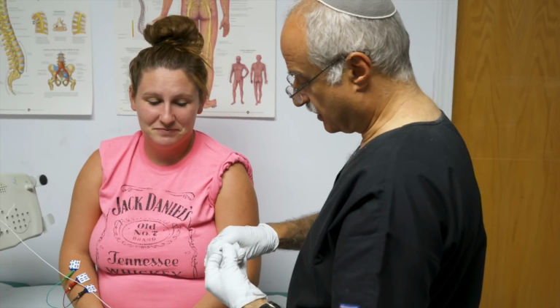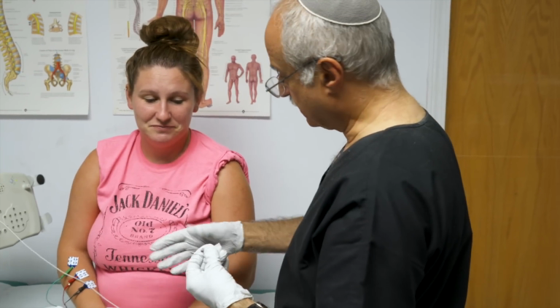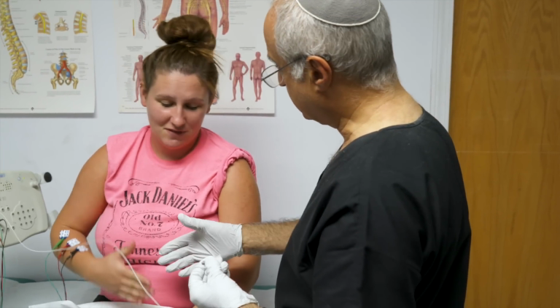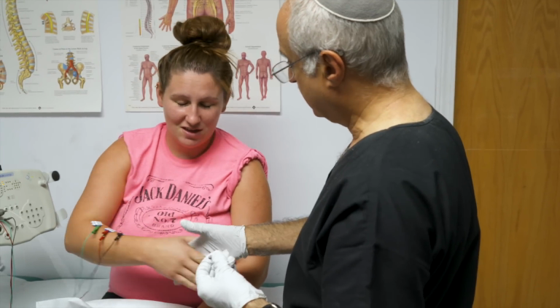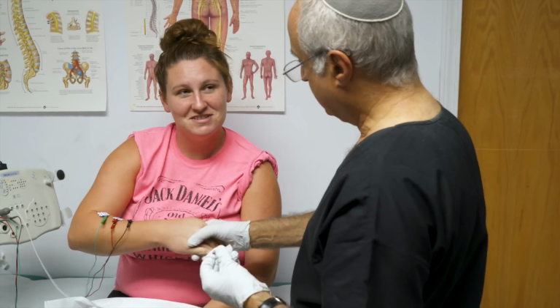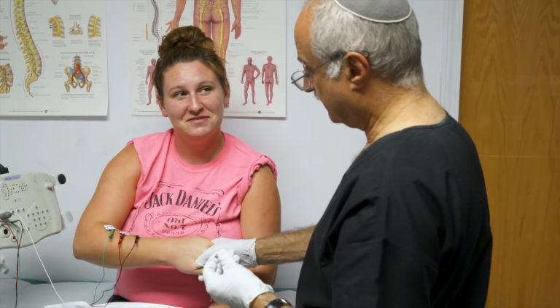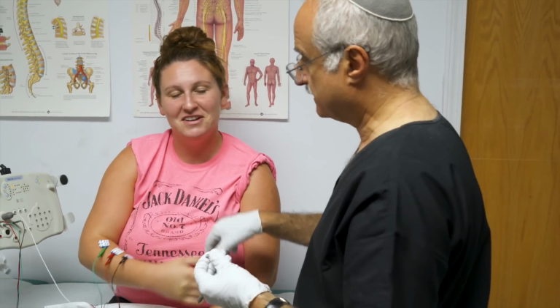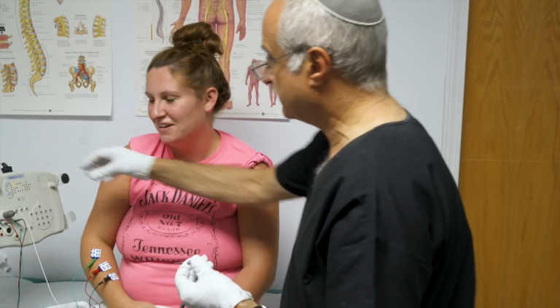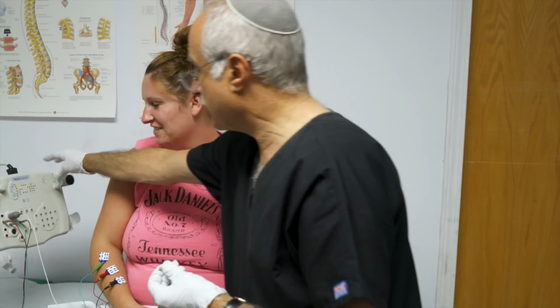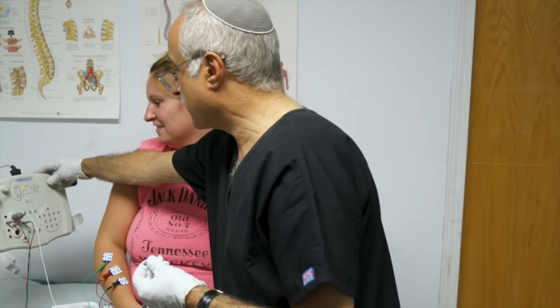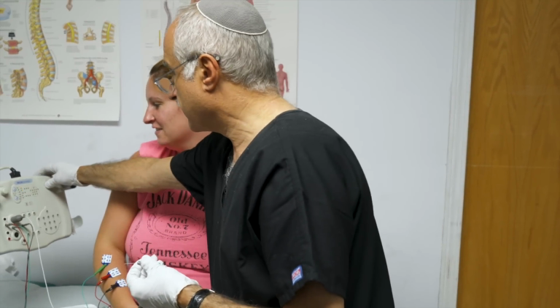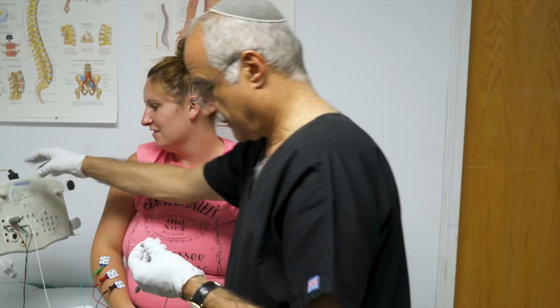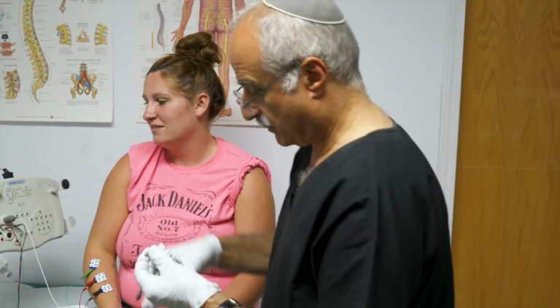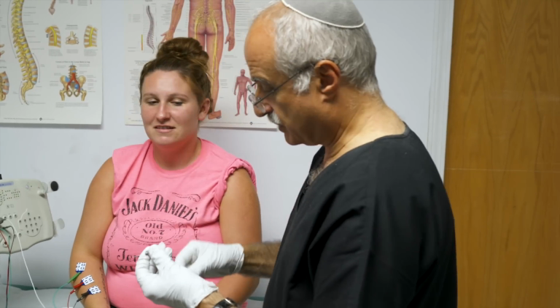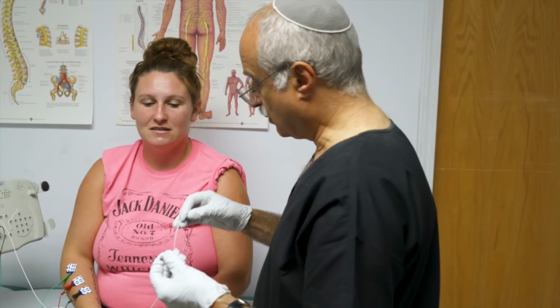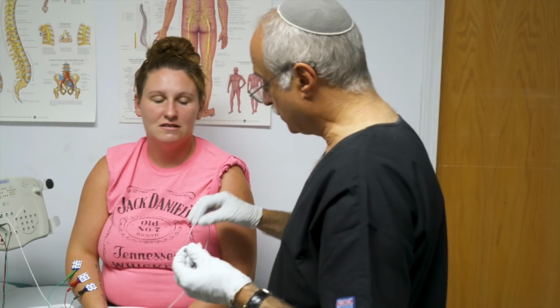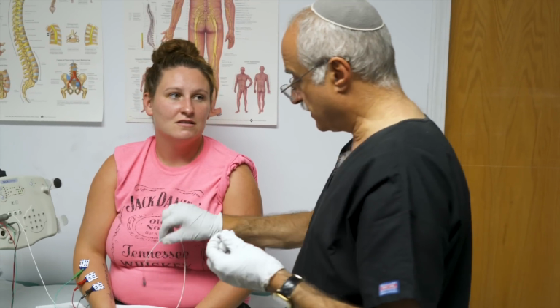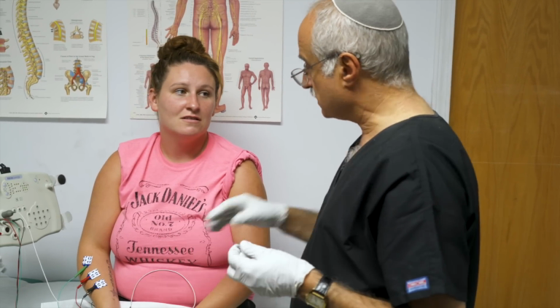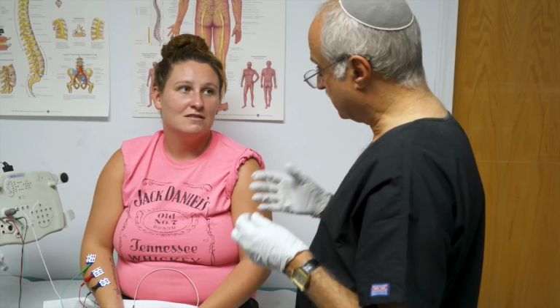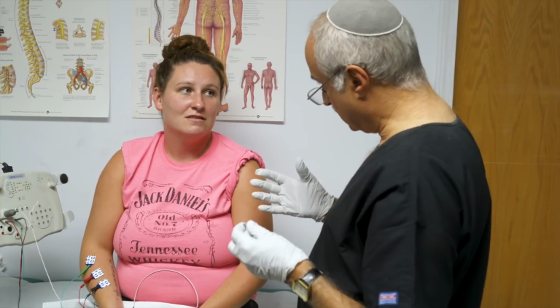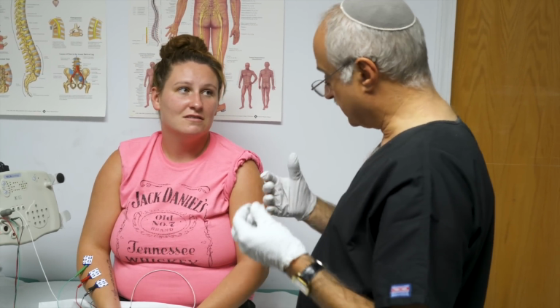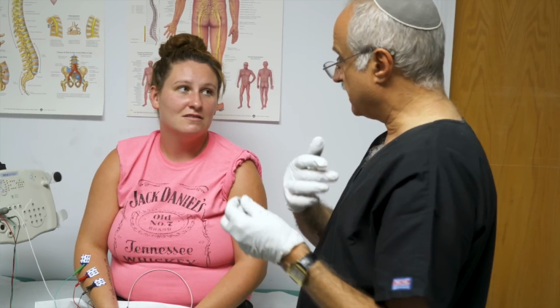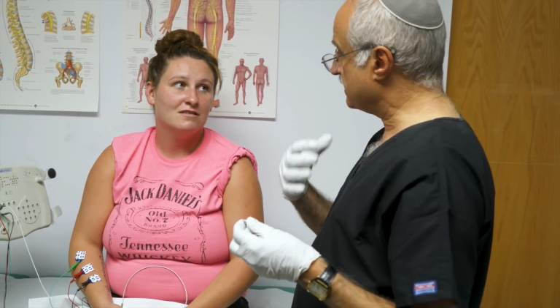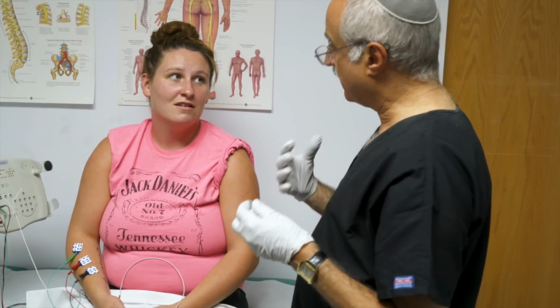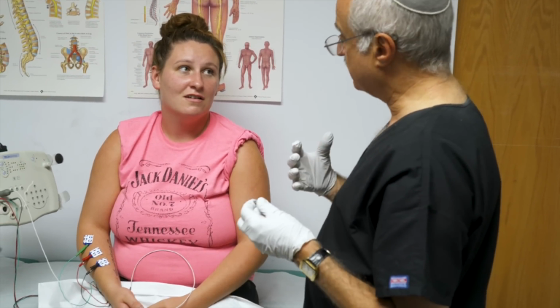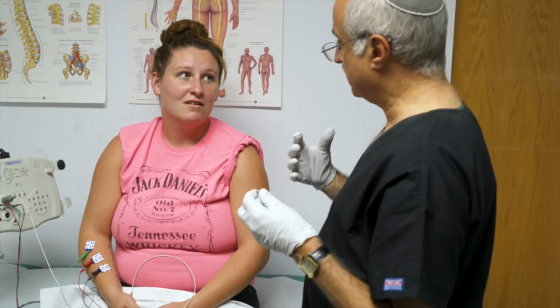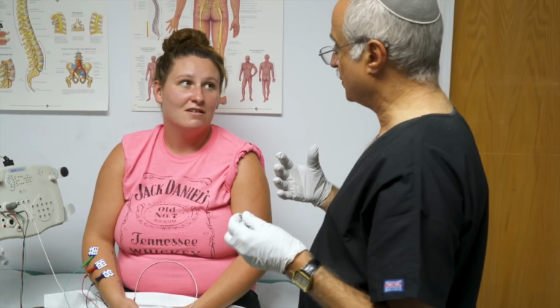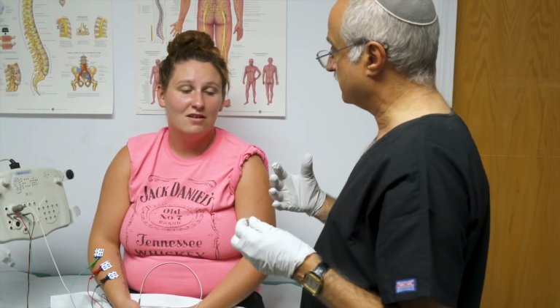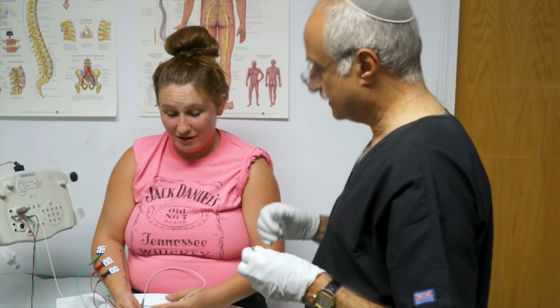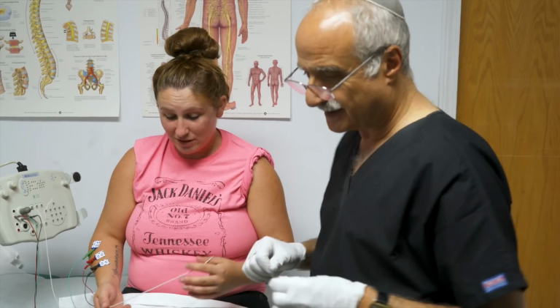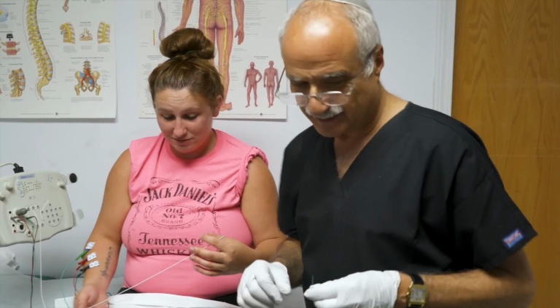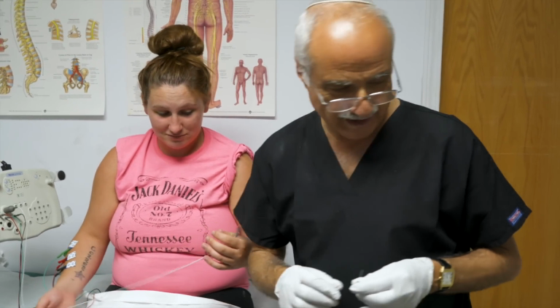You survived. I did it. Congratulations. Thanks. We're going to award you with the Dr. Unger t-shirt — it says 'I survived an EMG.' Well done.